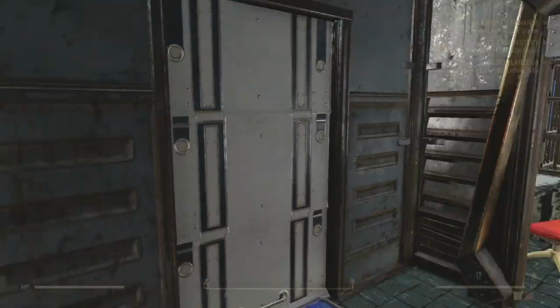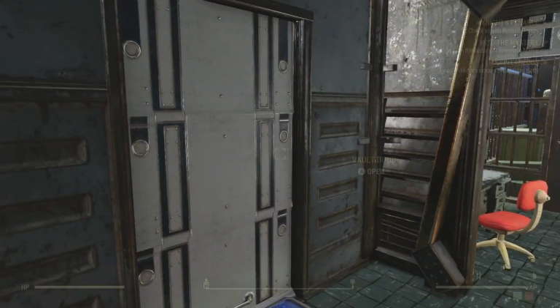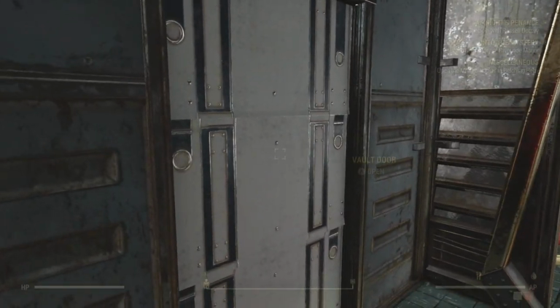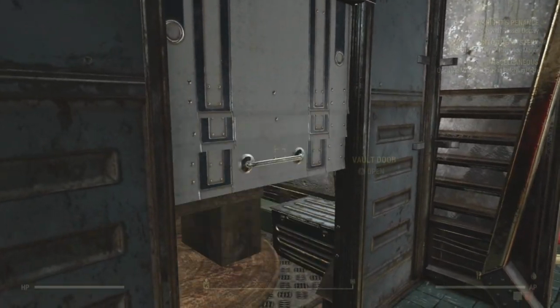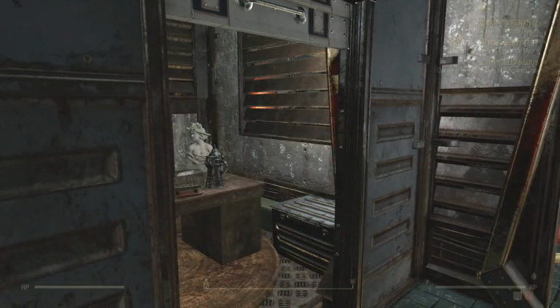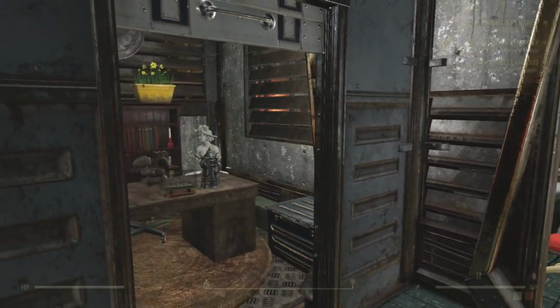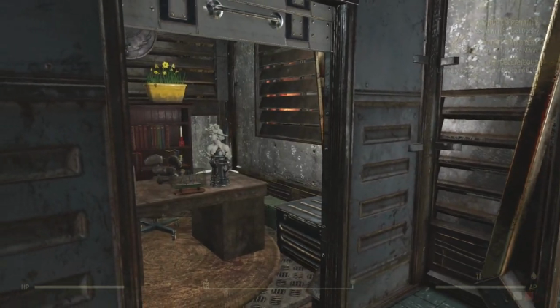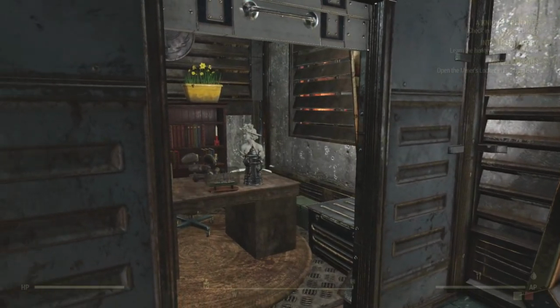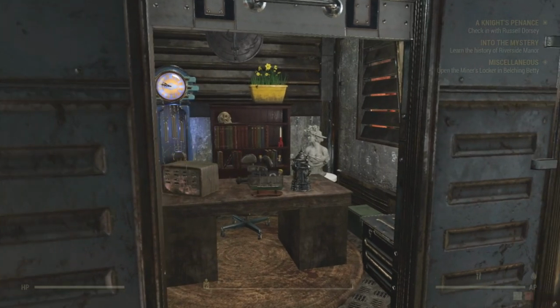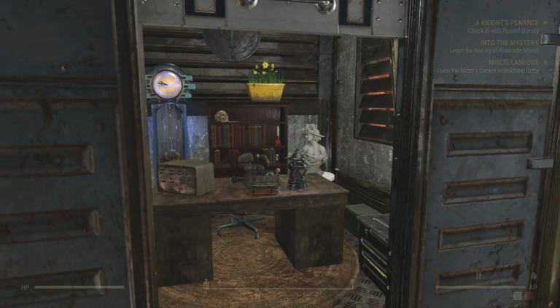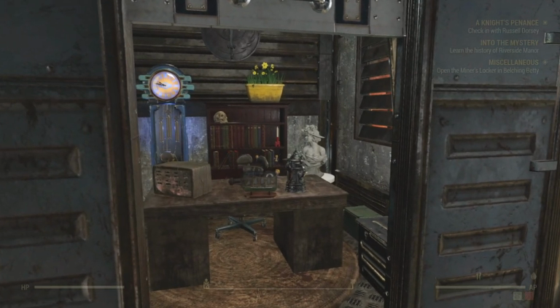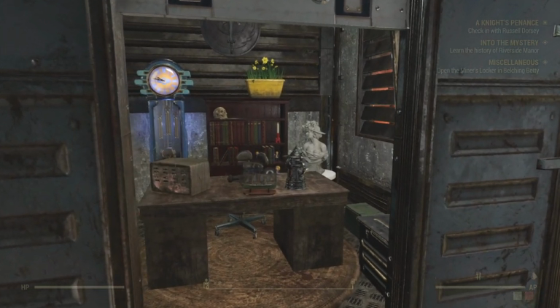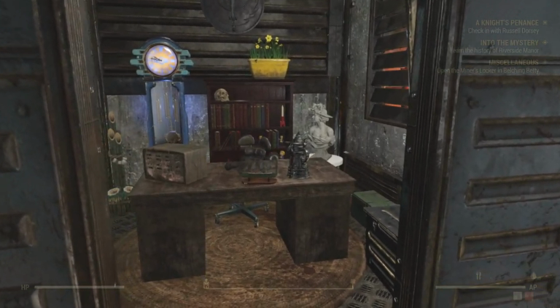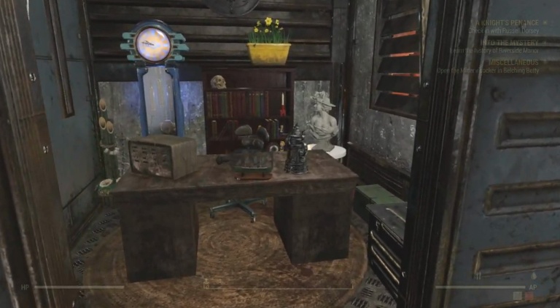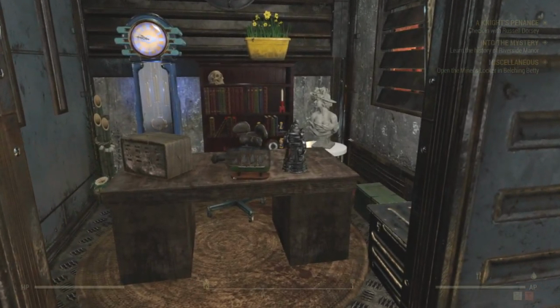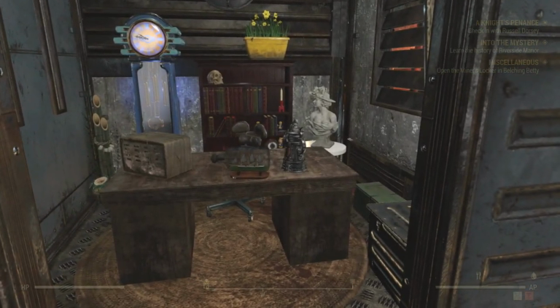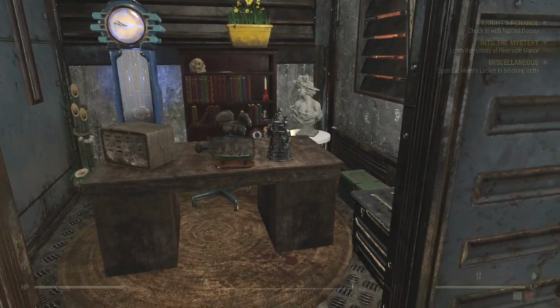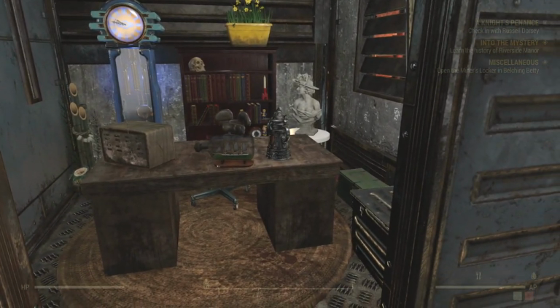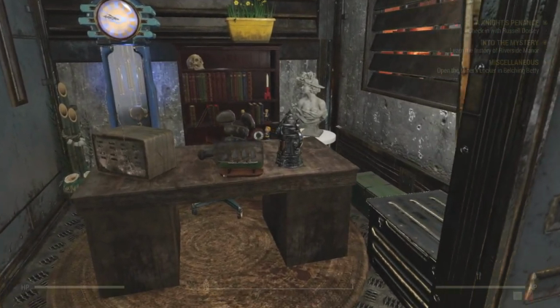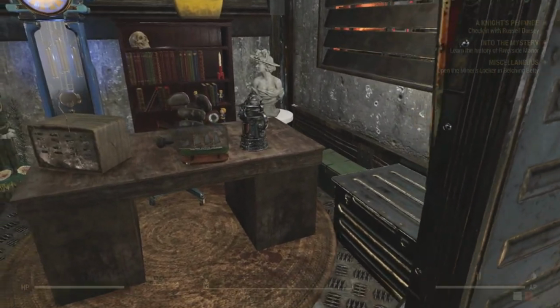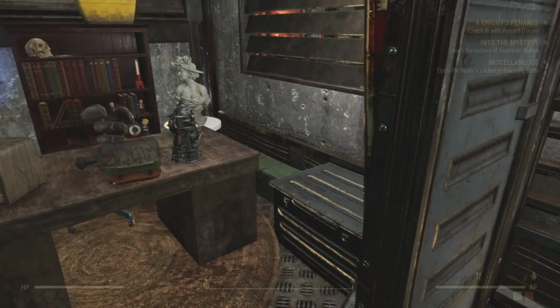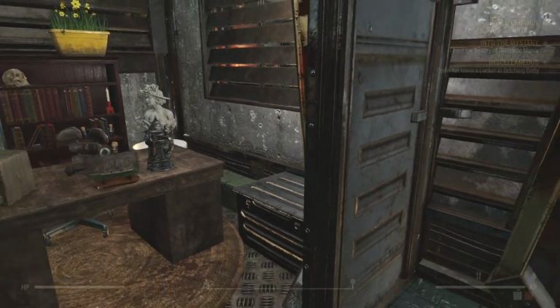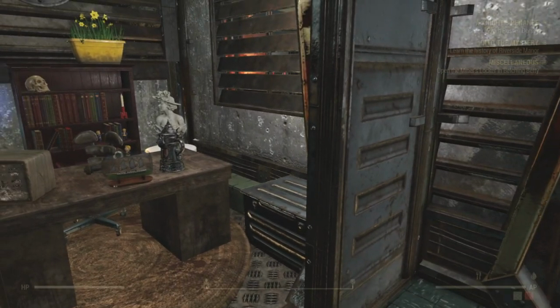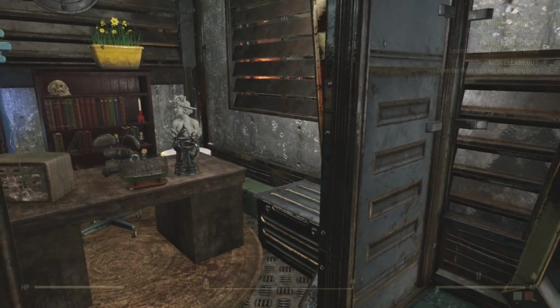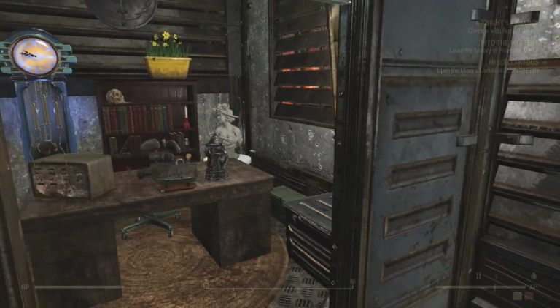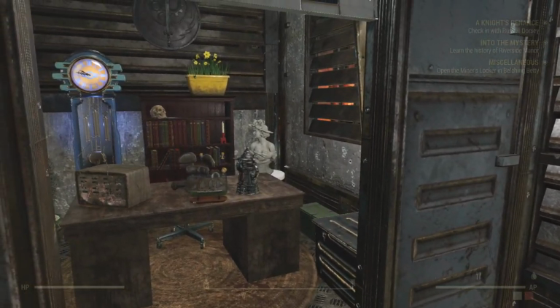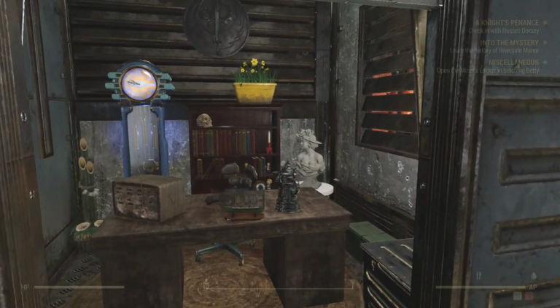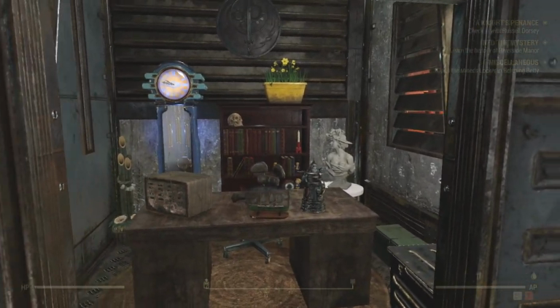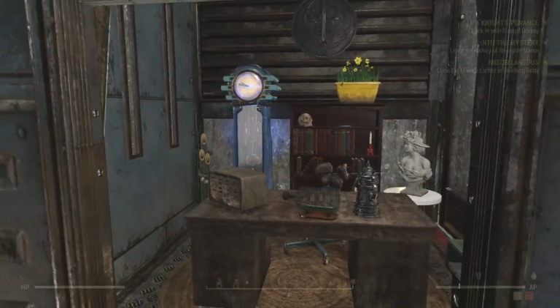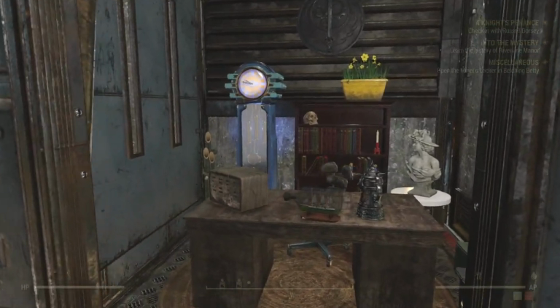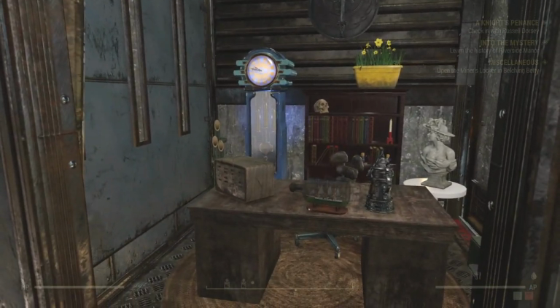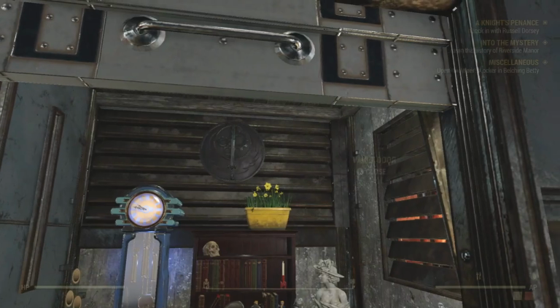This room right here is the commander's office. He oversees the operations in this wing of the facility, so this is where he will be.